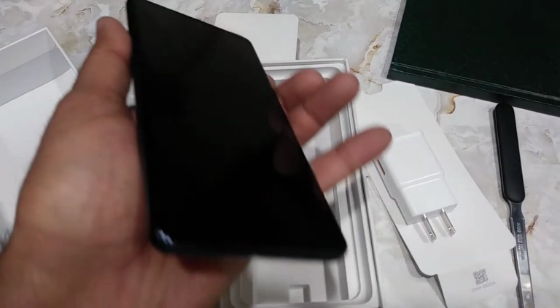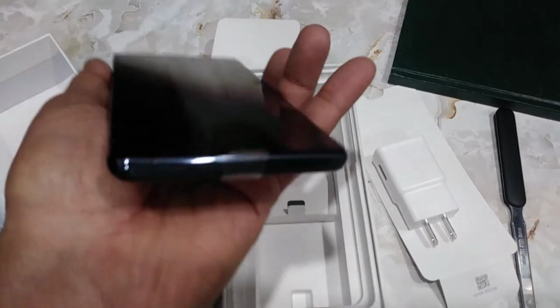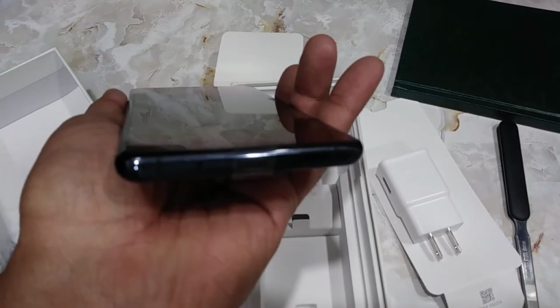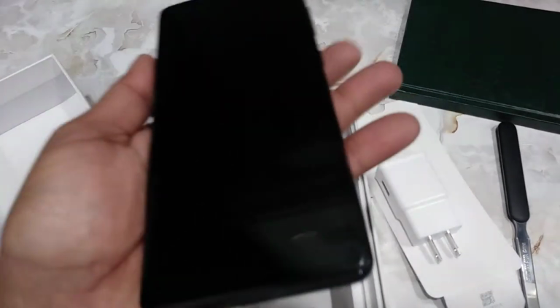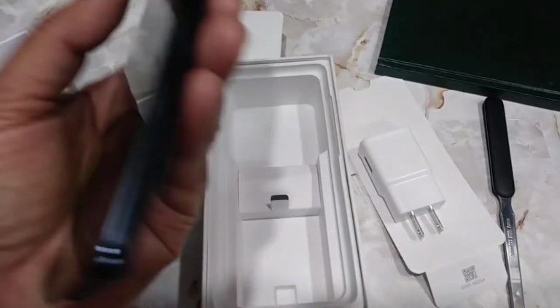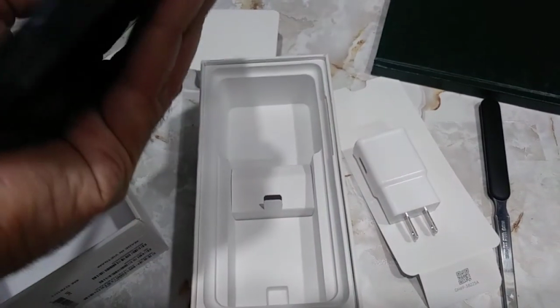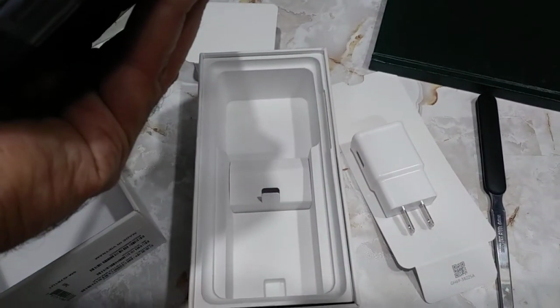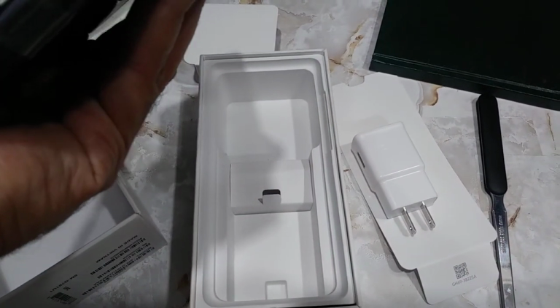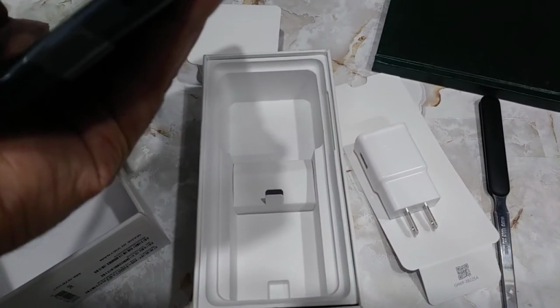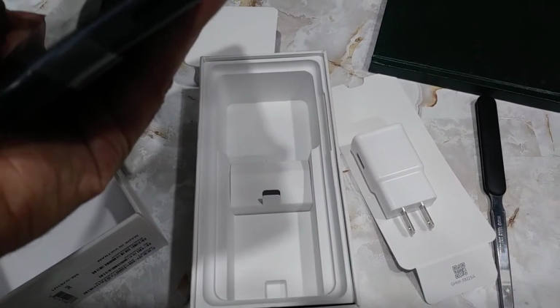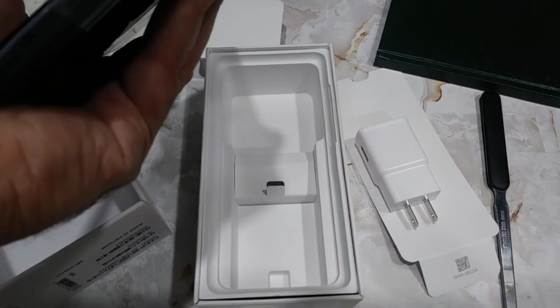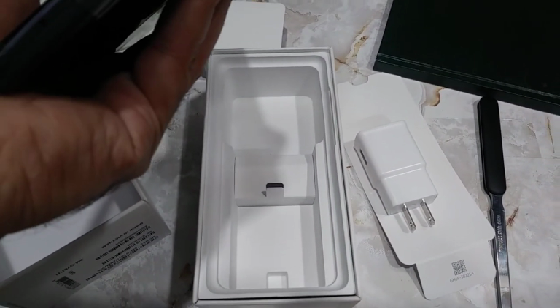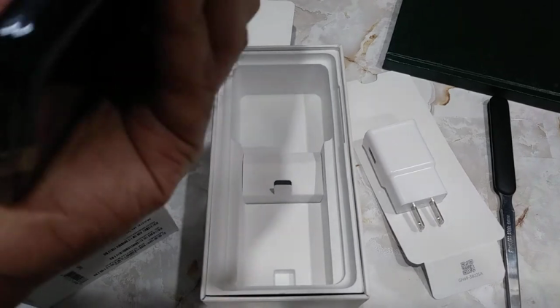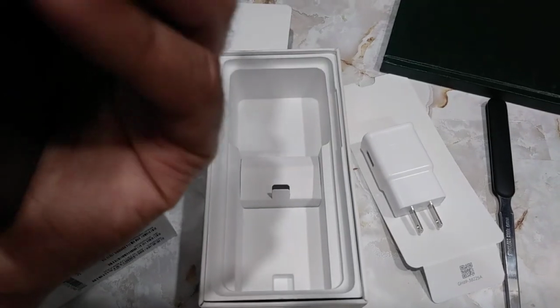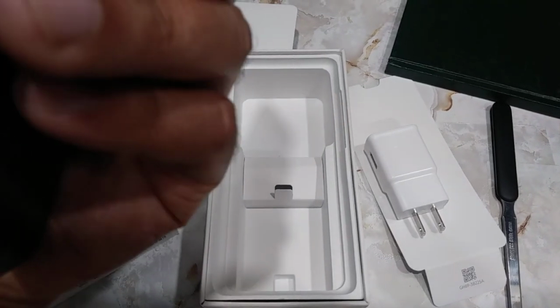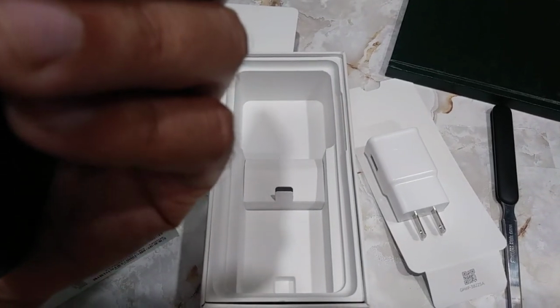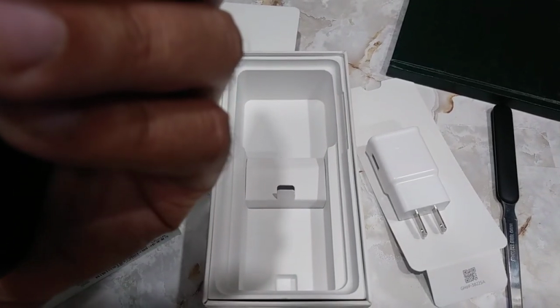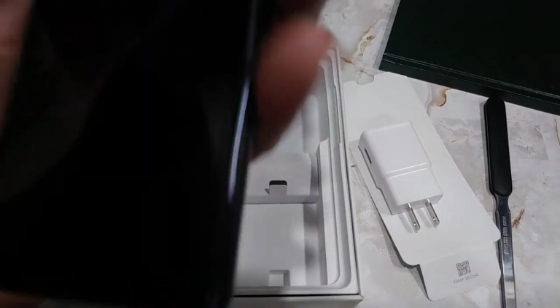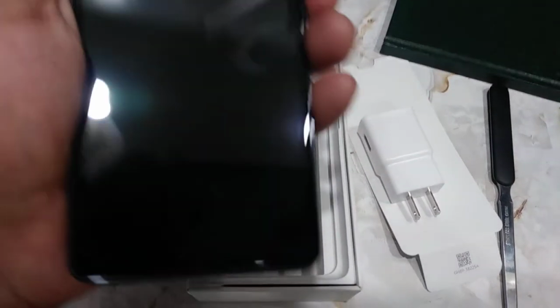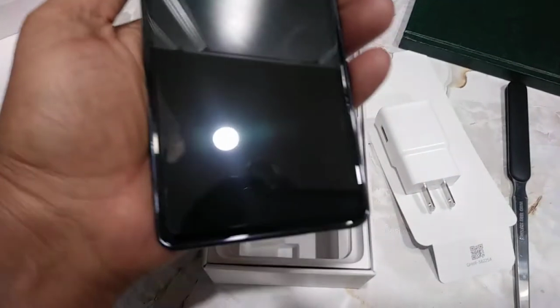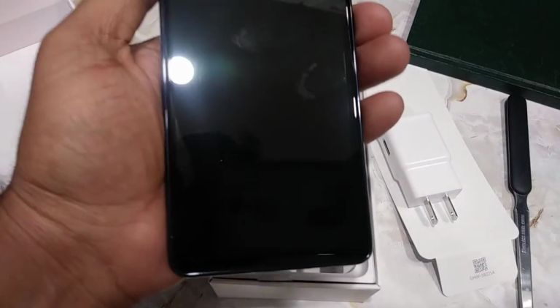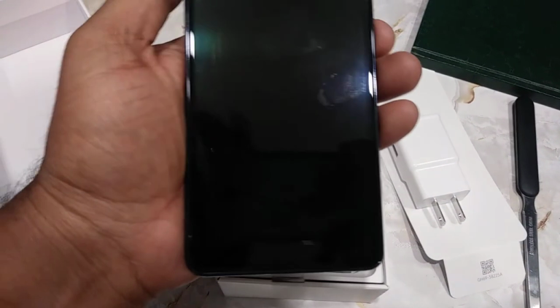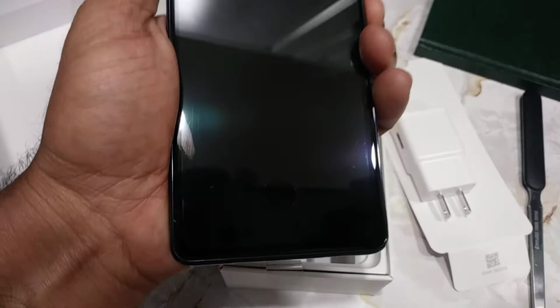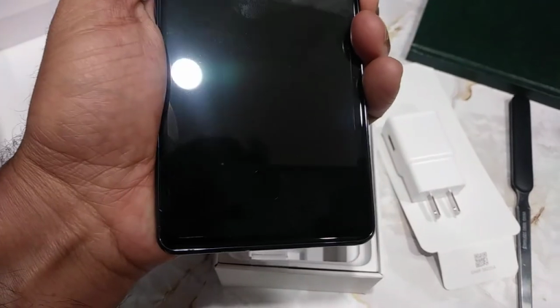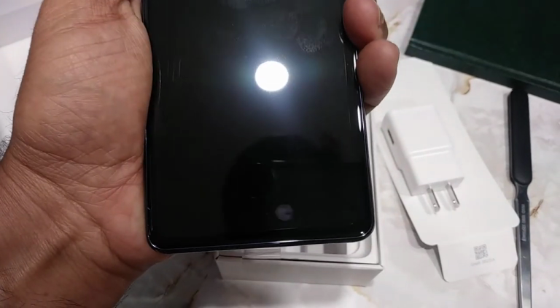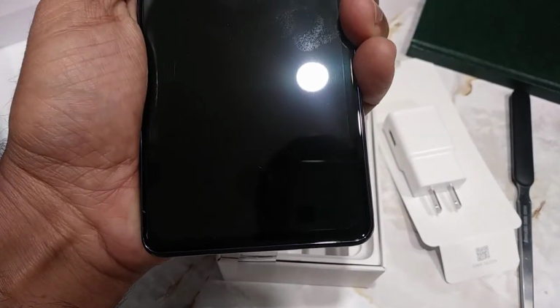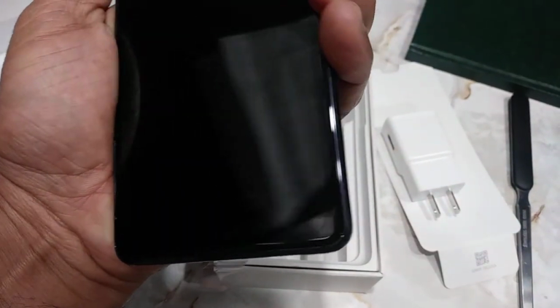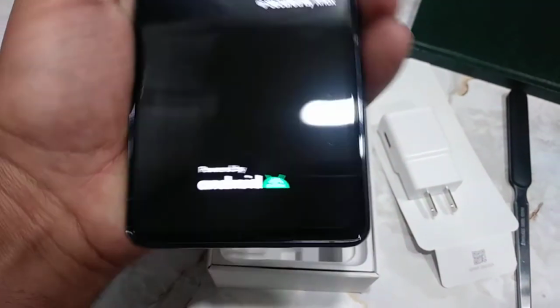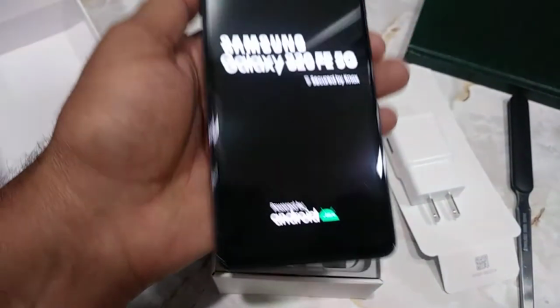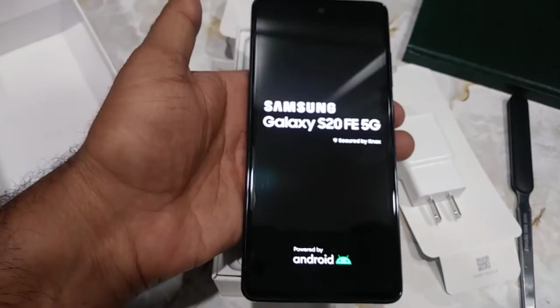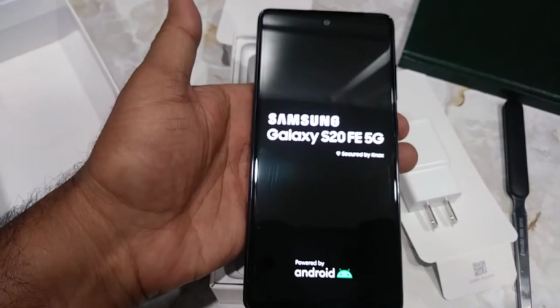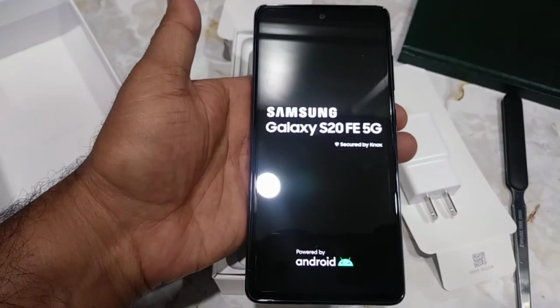It does not seem to have a USB 3 port. It doesn't seem to have a Bixby button anymore — this is probably the power button, yes that's the power button. So powering it on.